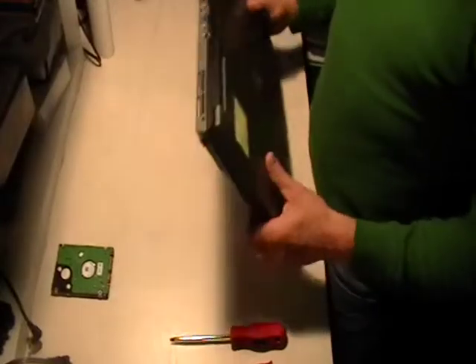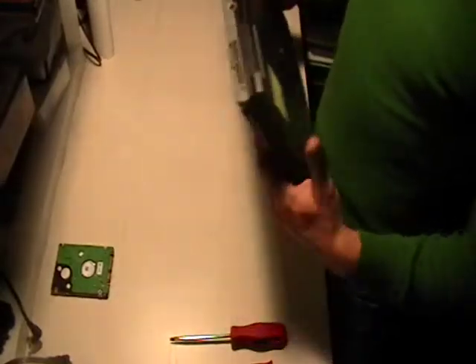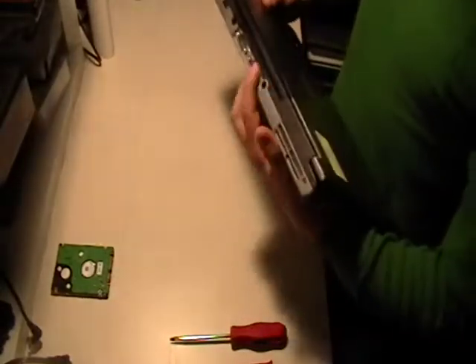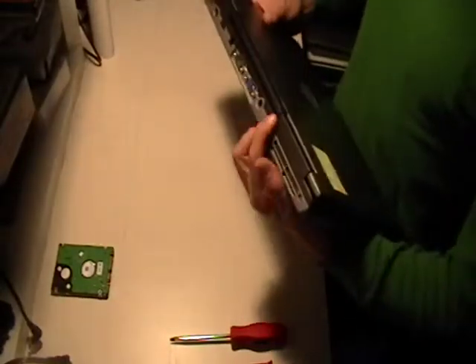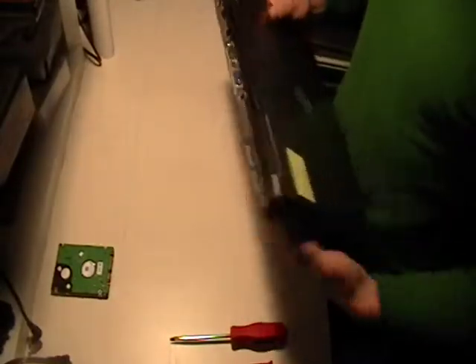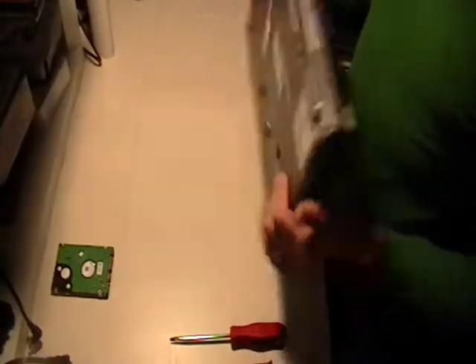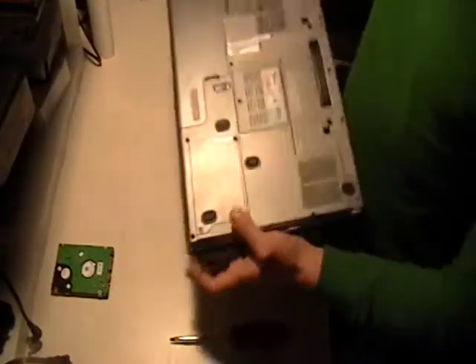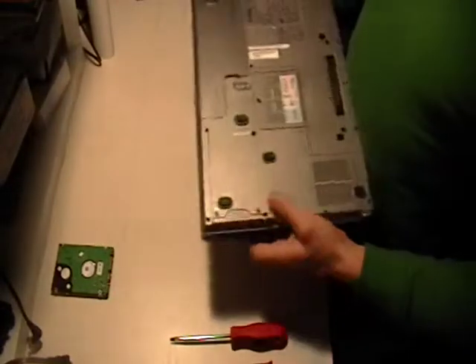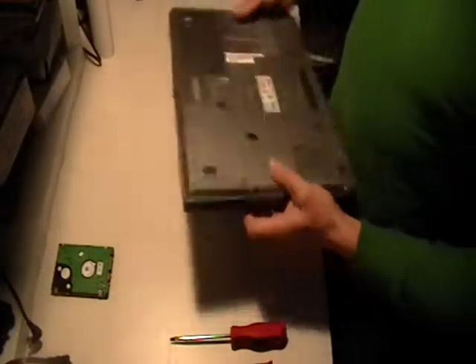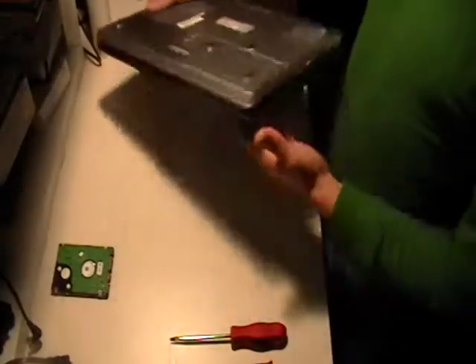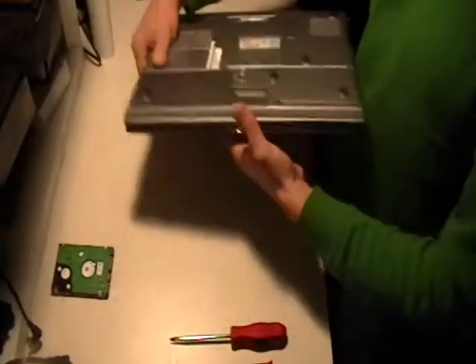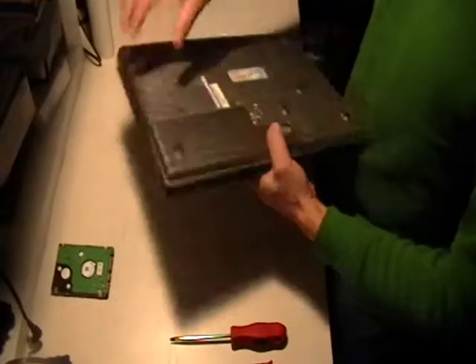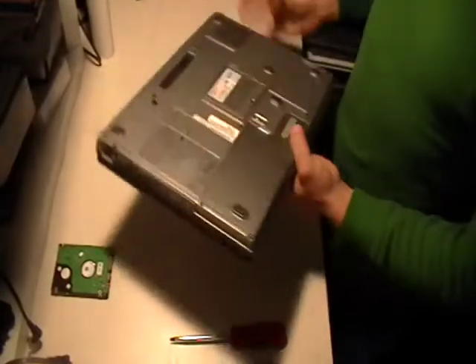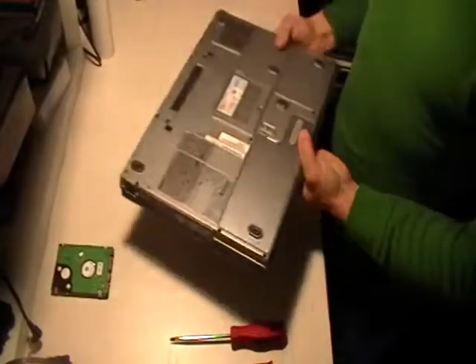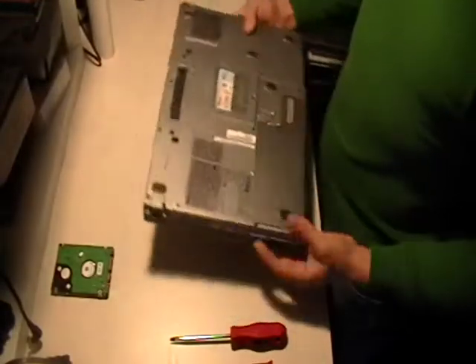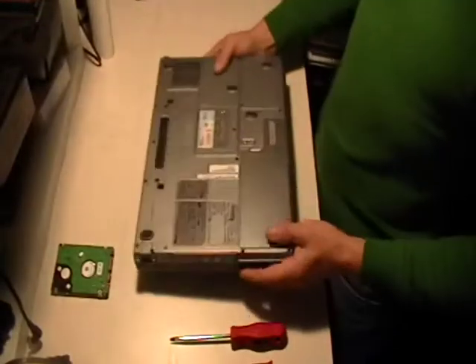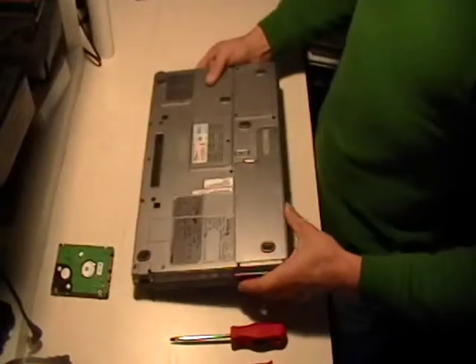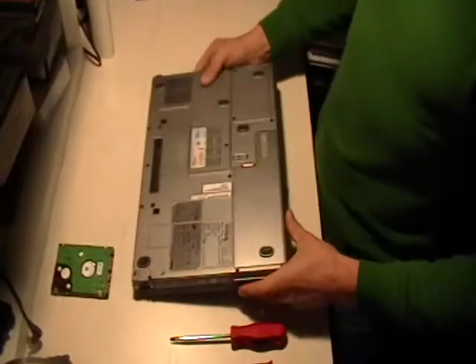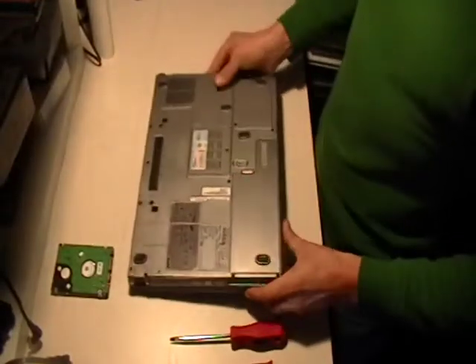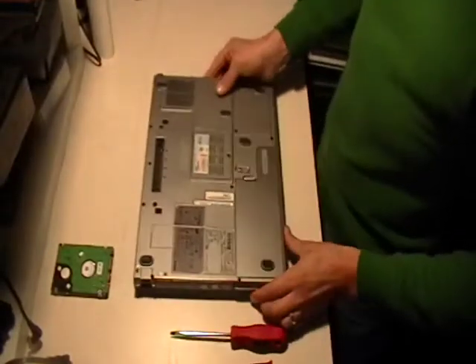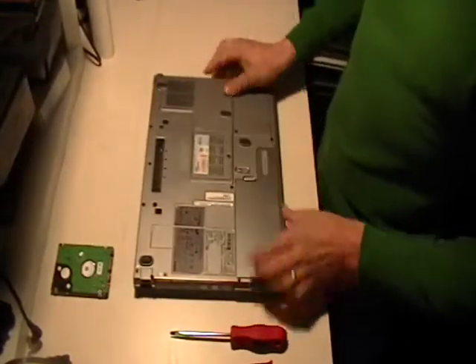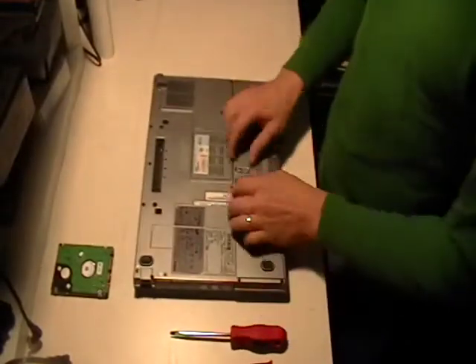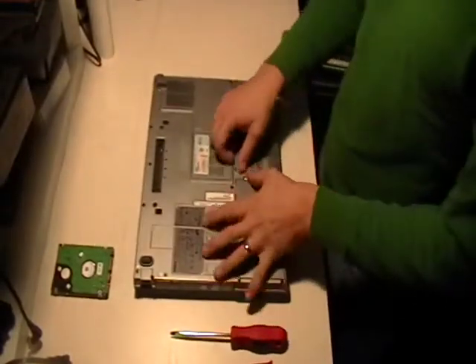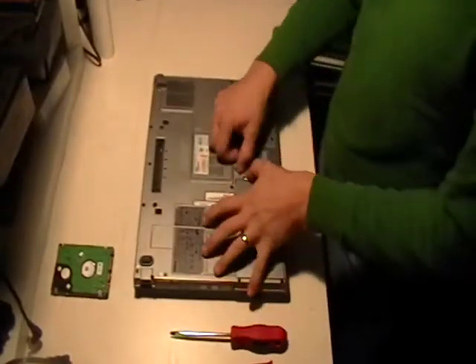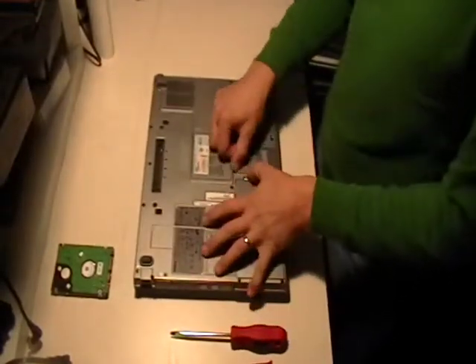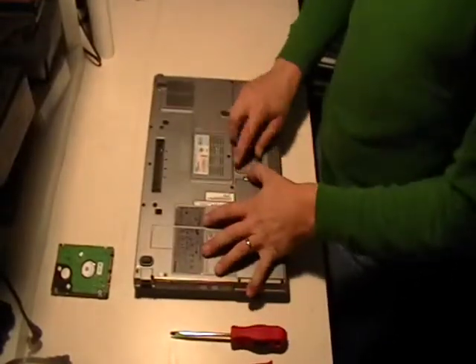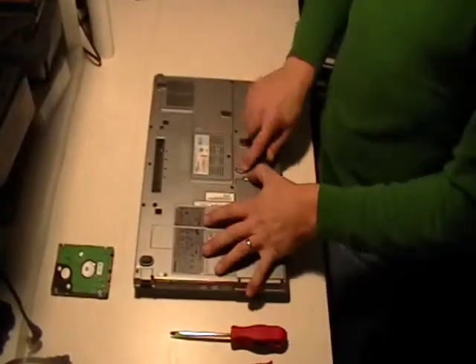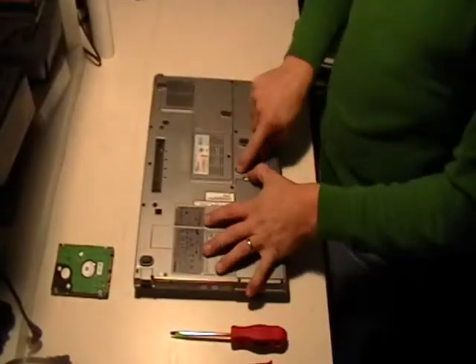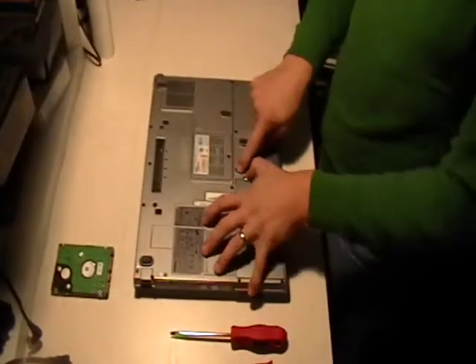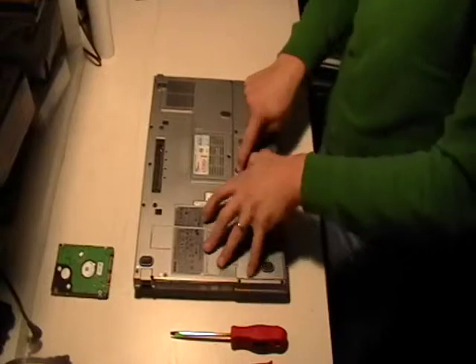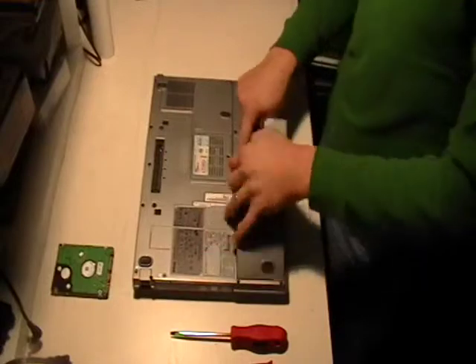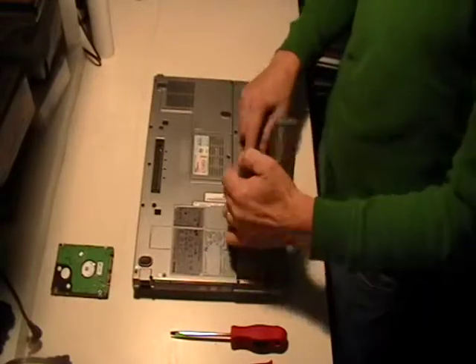Make sure it's unplugged, of course. And on the bottom side, go ahead and take out the battery. It's just this little release switch and it pulls up.